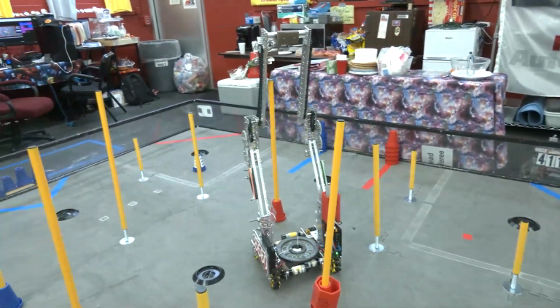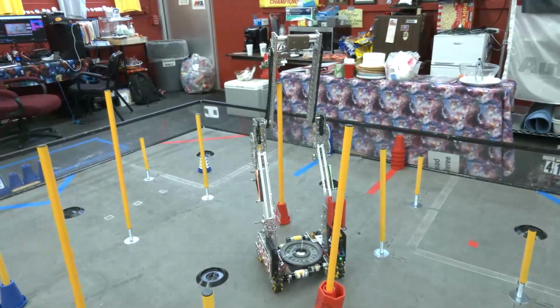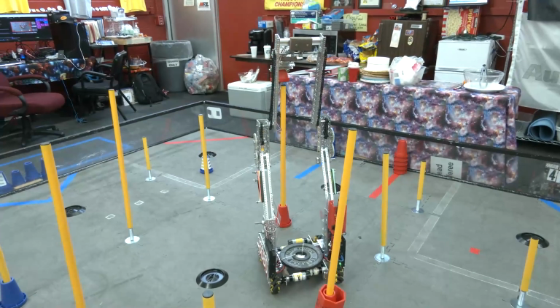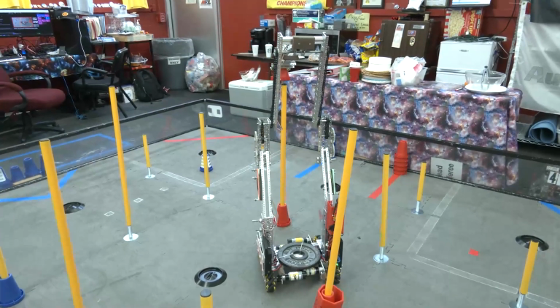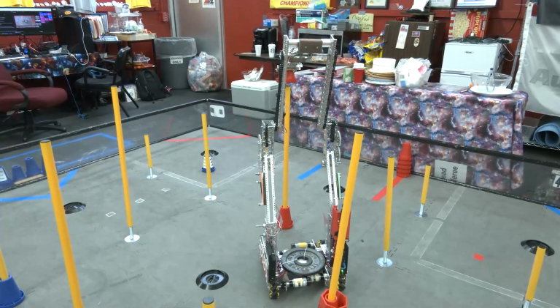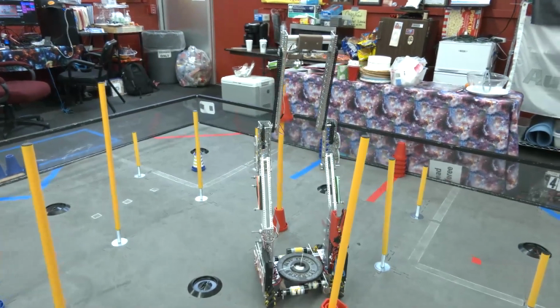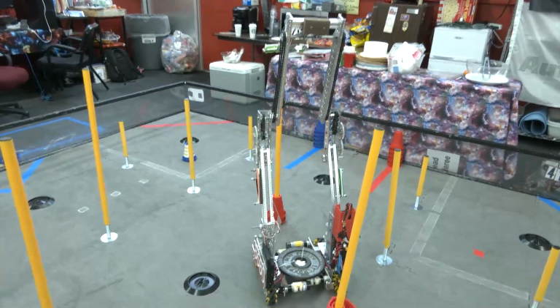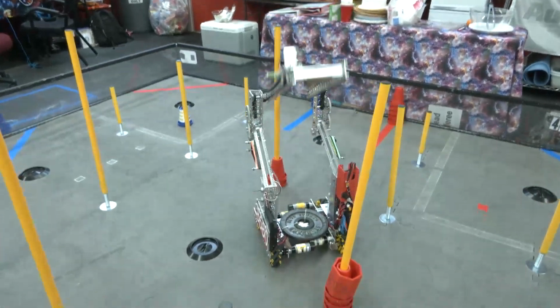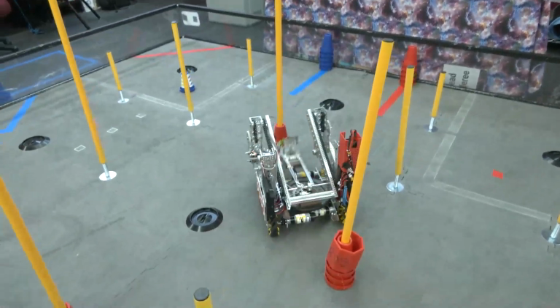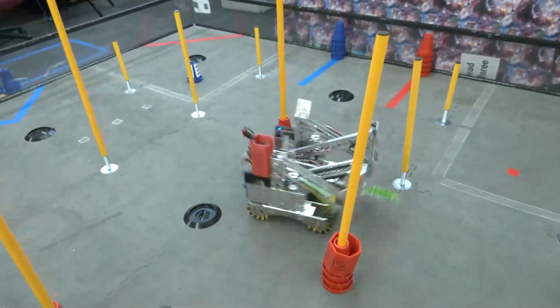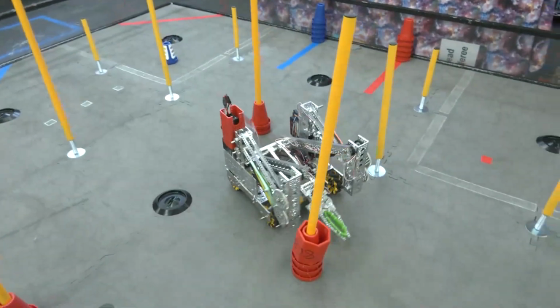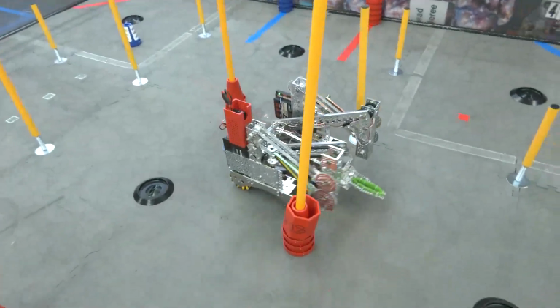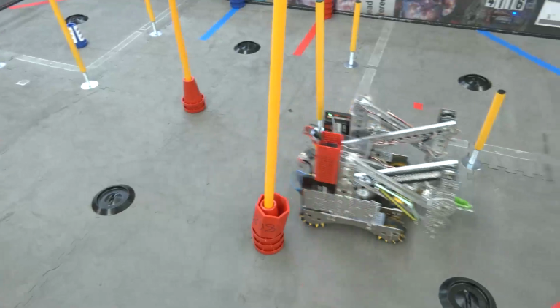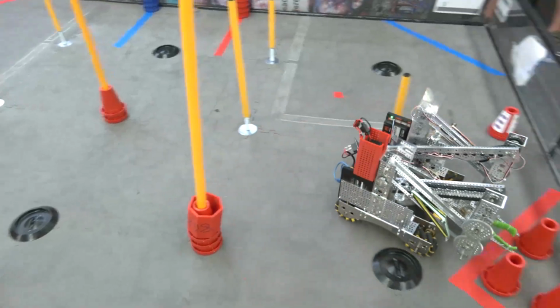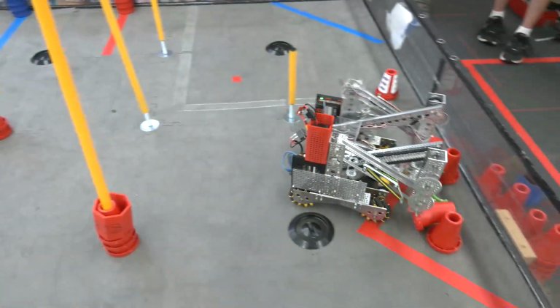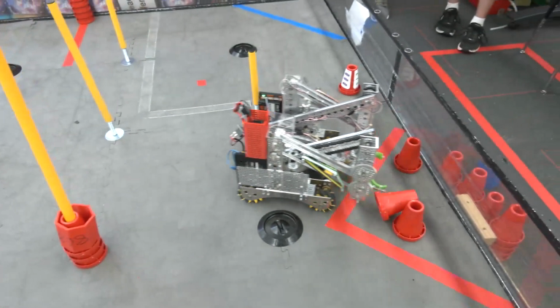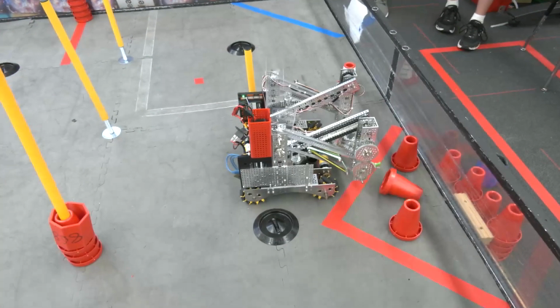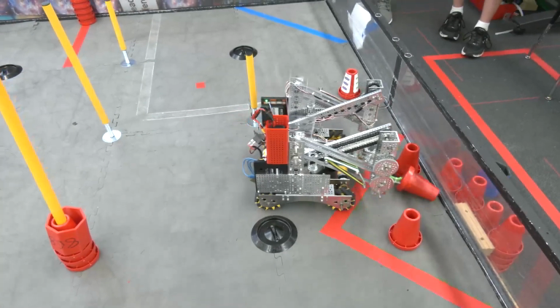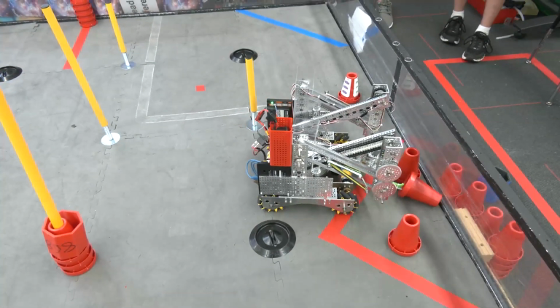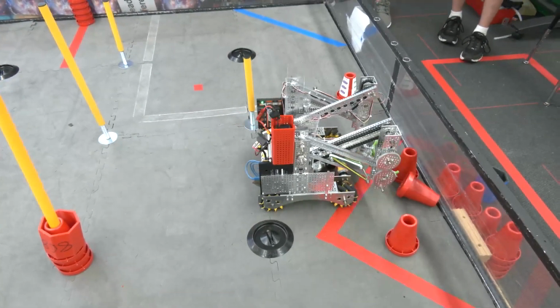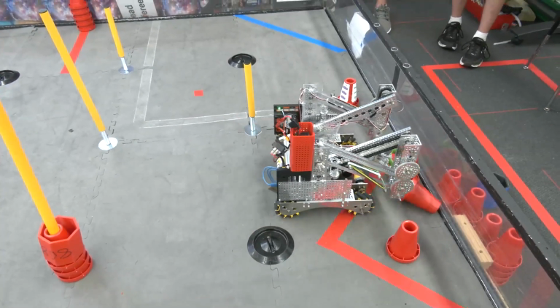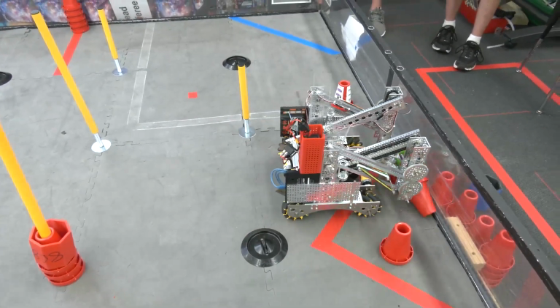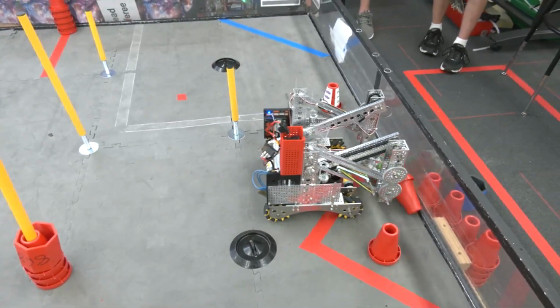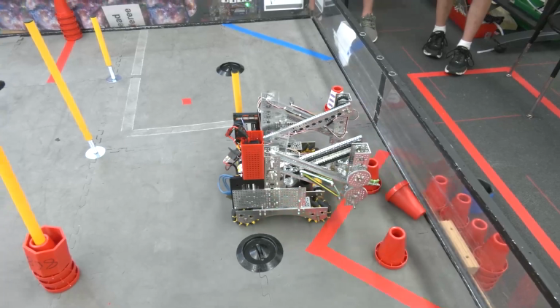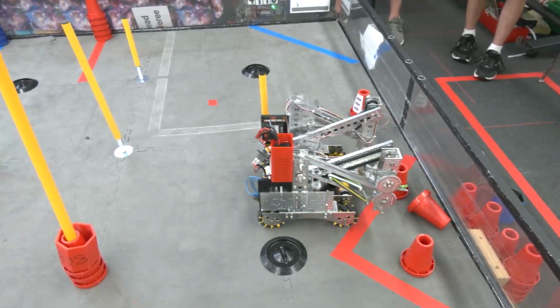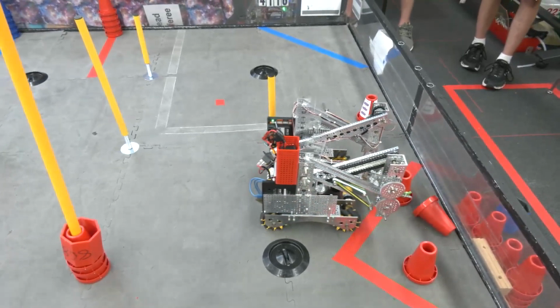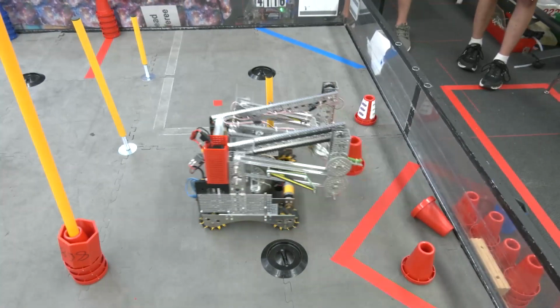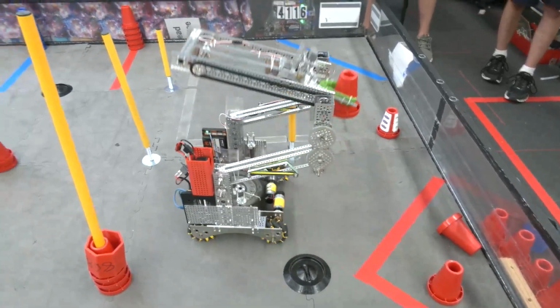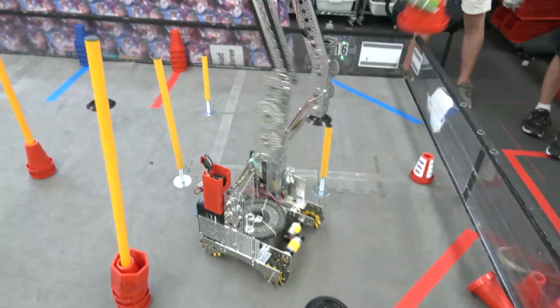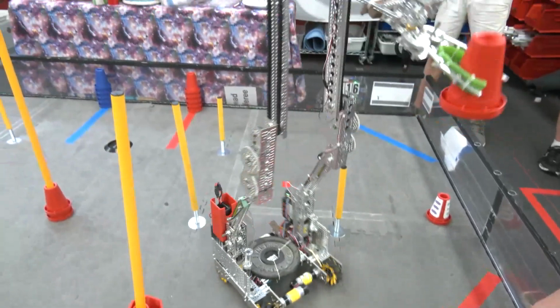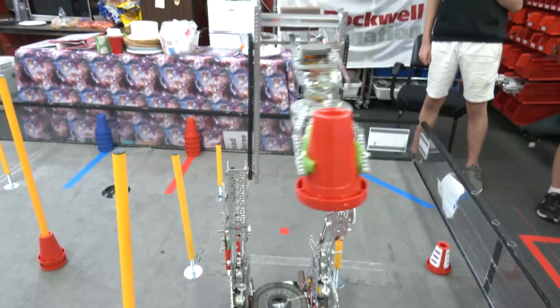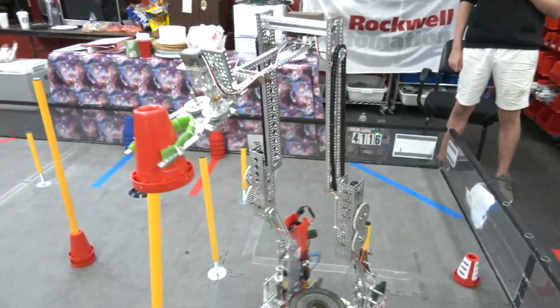We're seeing some pretty good cycle times here. I'm not sure as the season goes on what a good cycle time will be, but this is definitely something we're proud of for our 30-hour build robot.